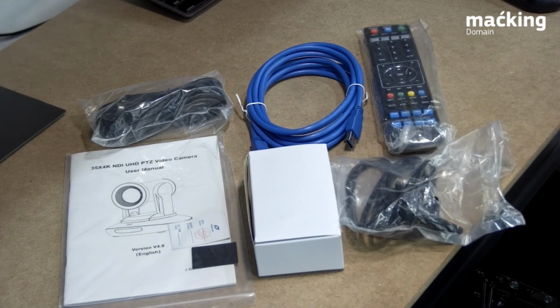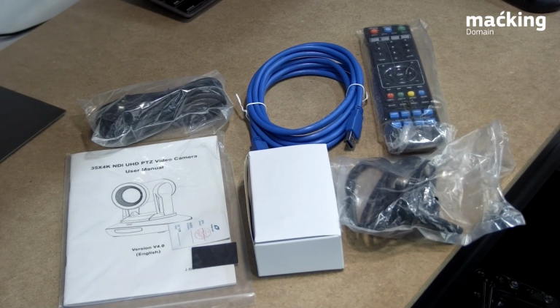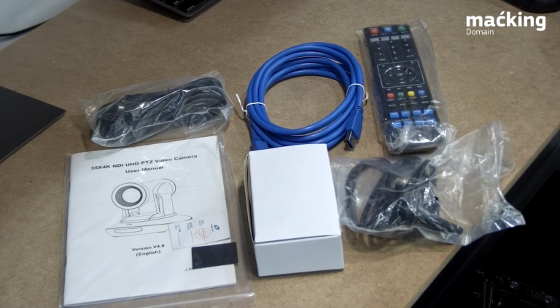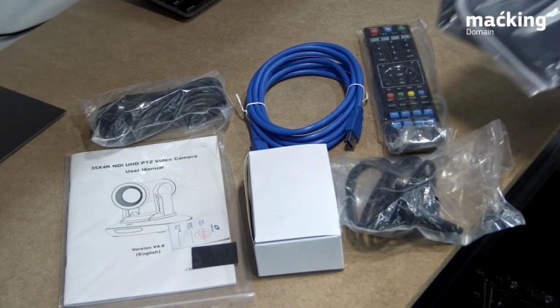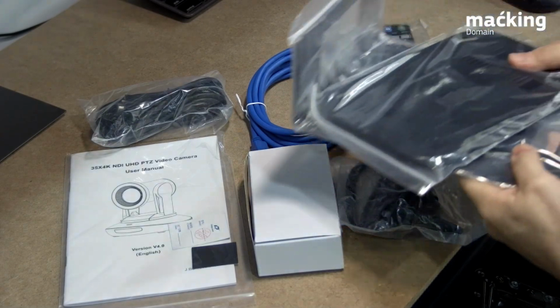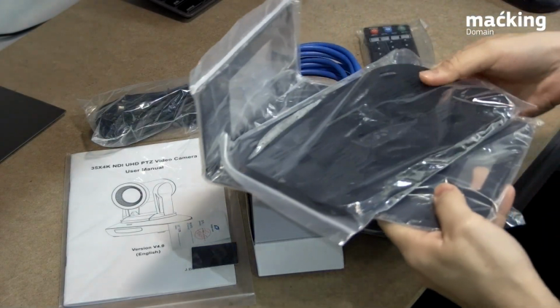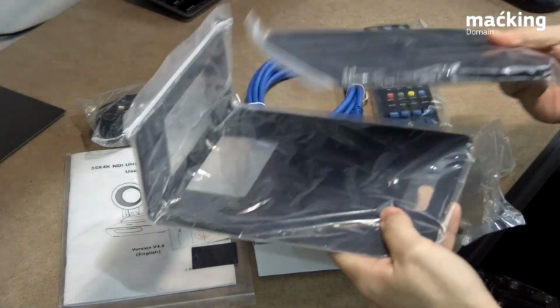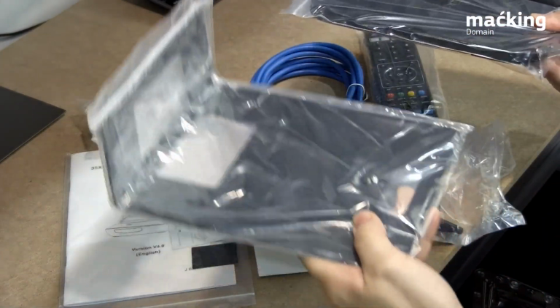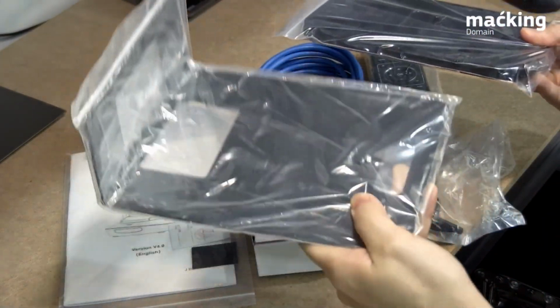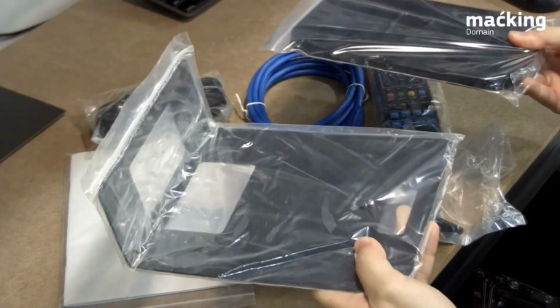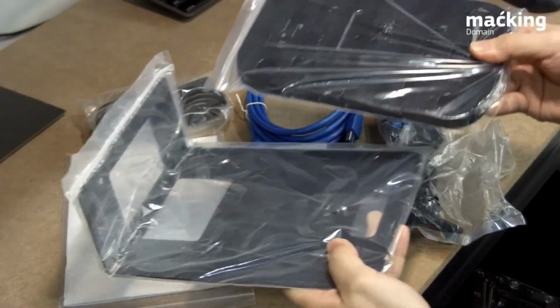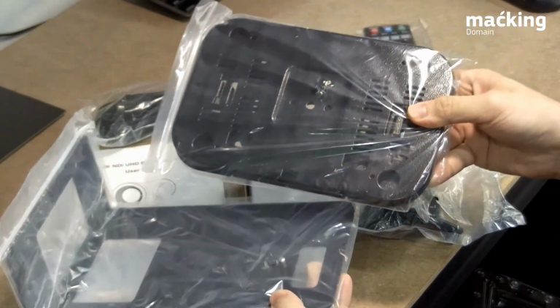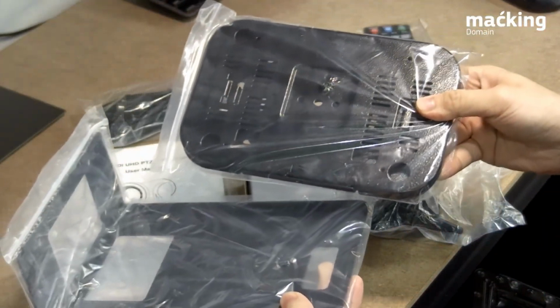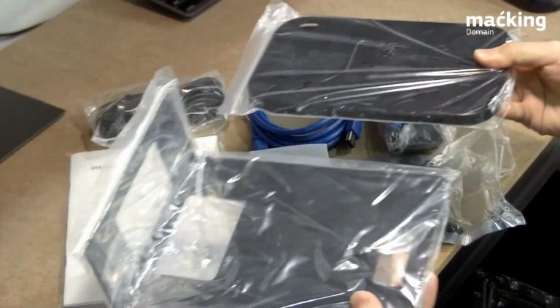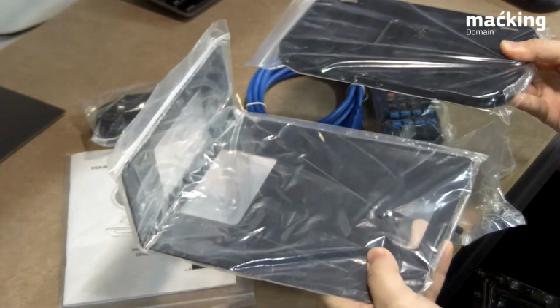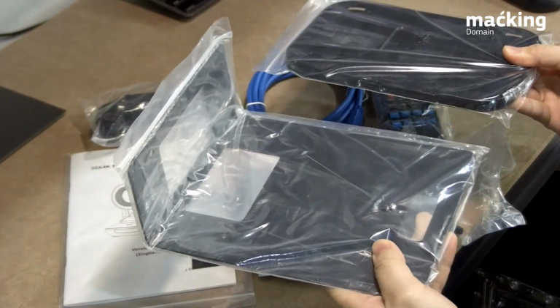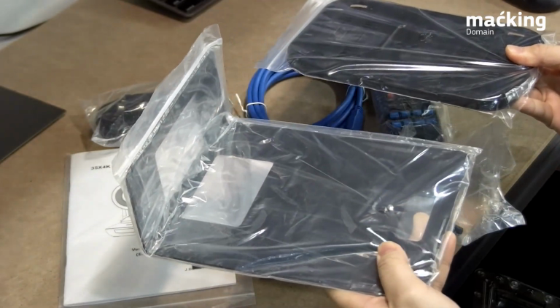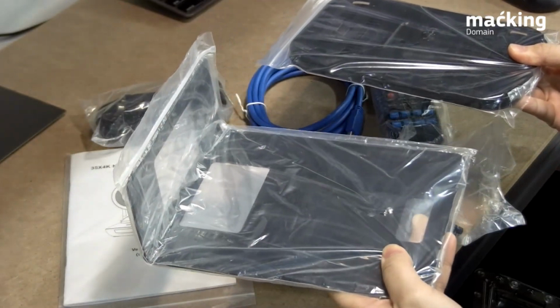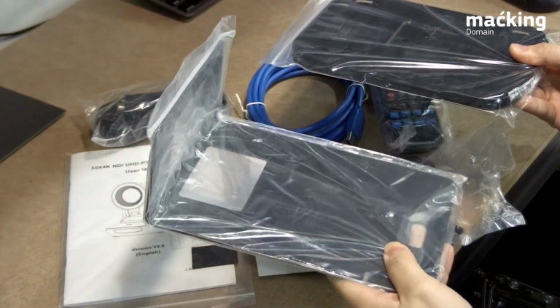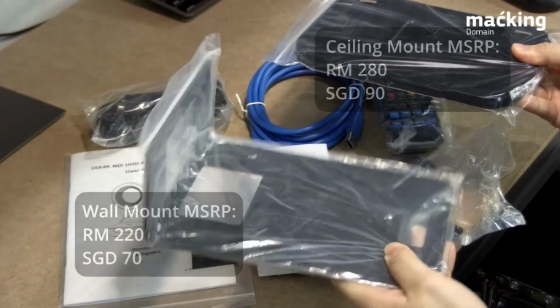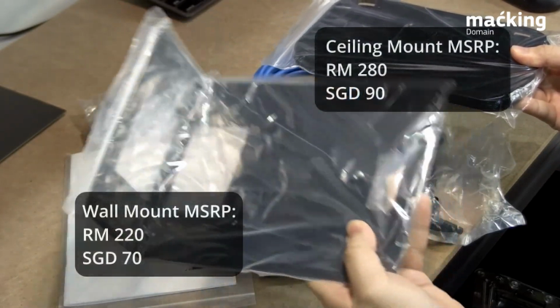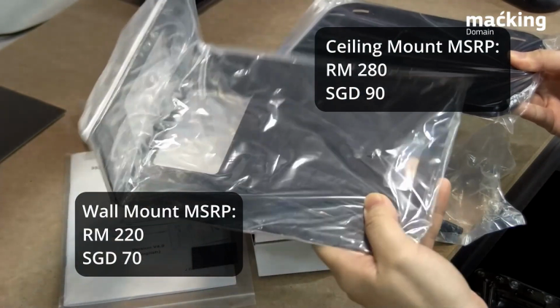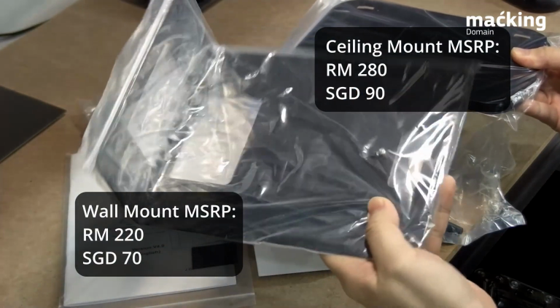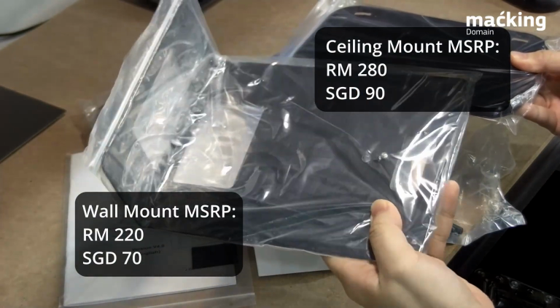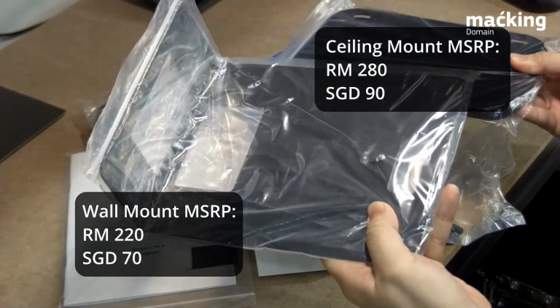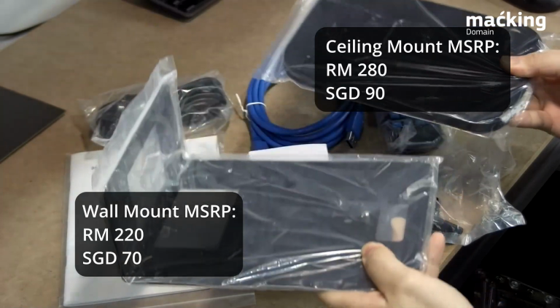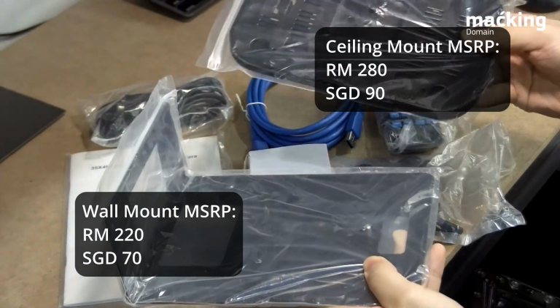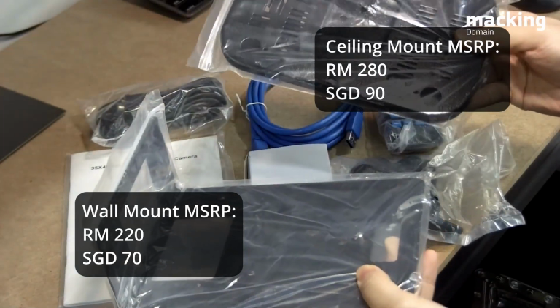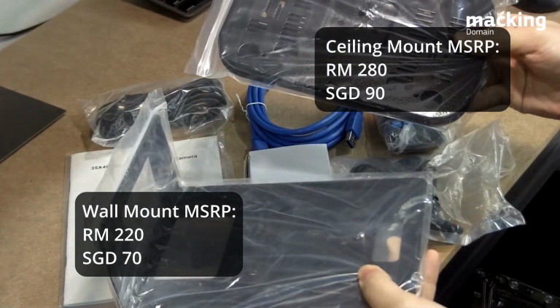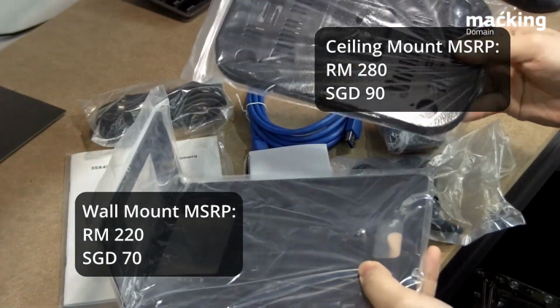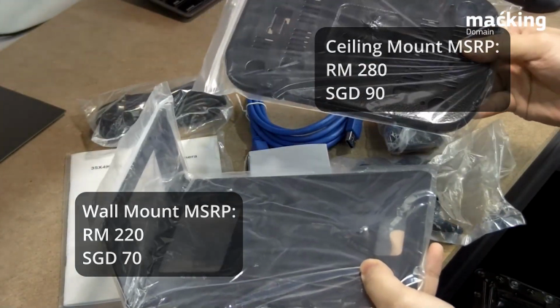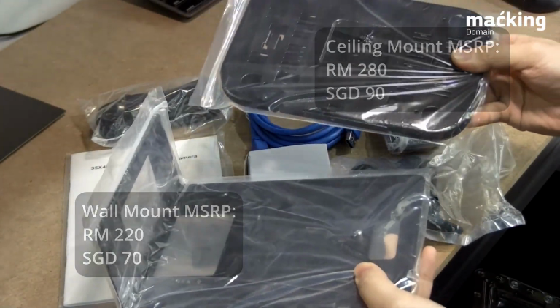Not included in the box are the mounts. We have a wall mount option as well as a ceiling mount option. These can be added at 220 ringgit for the wall mount and 280 ringgit for the ceiling mount.